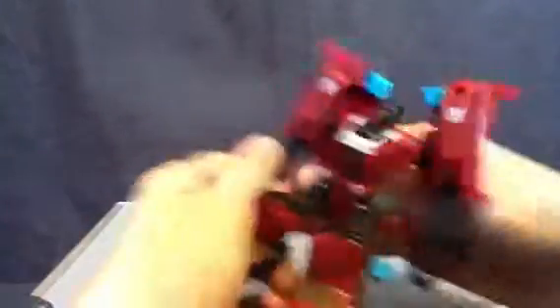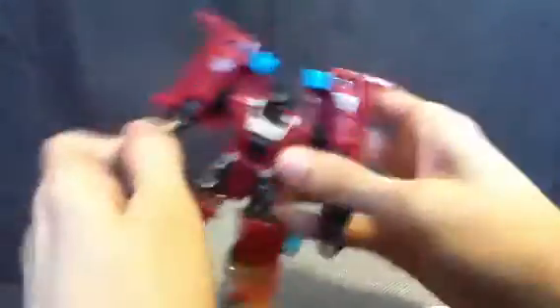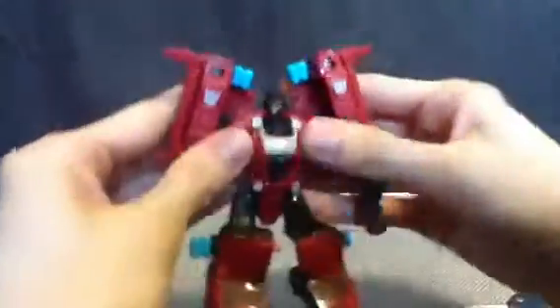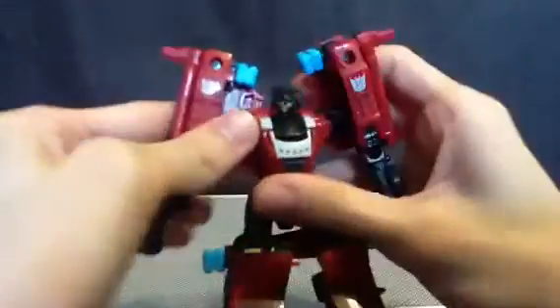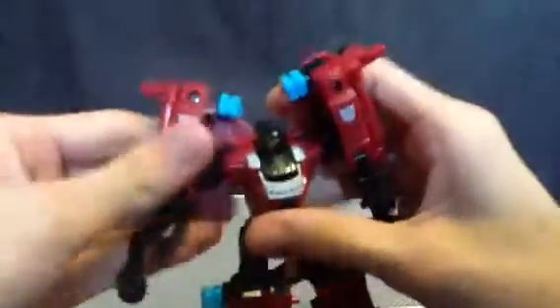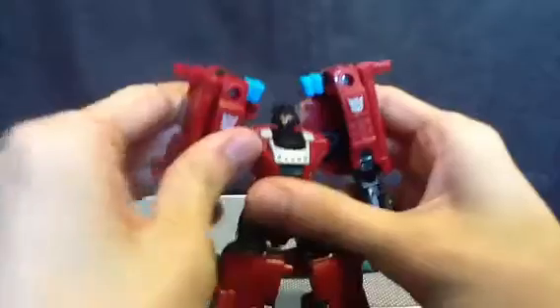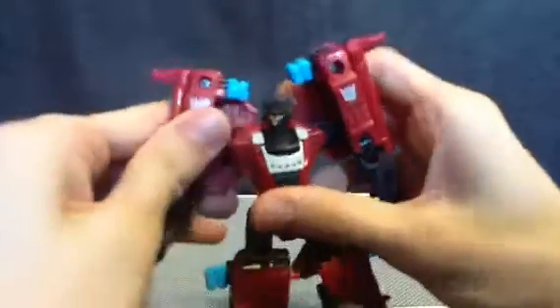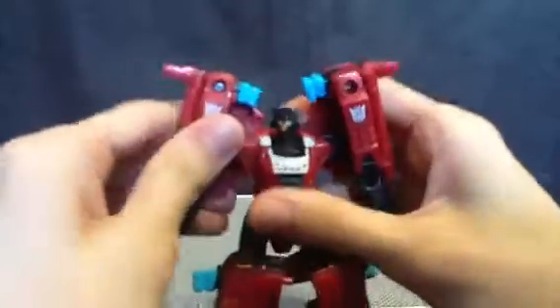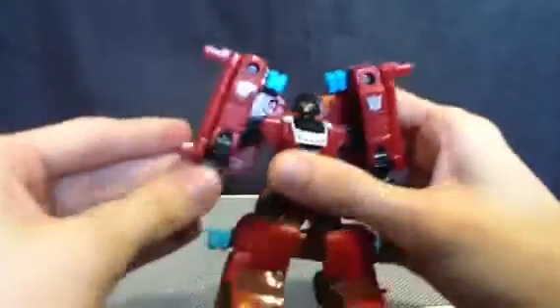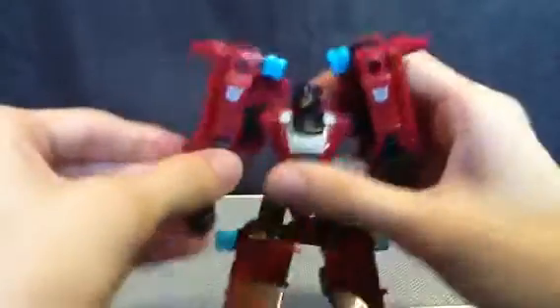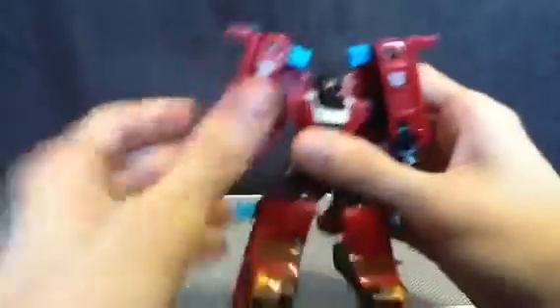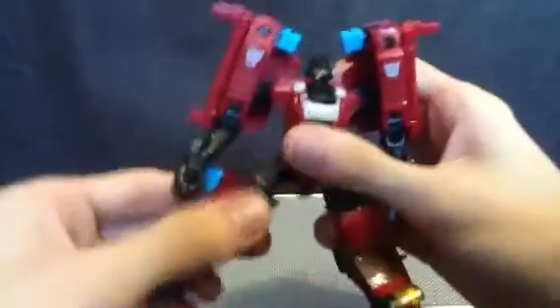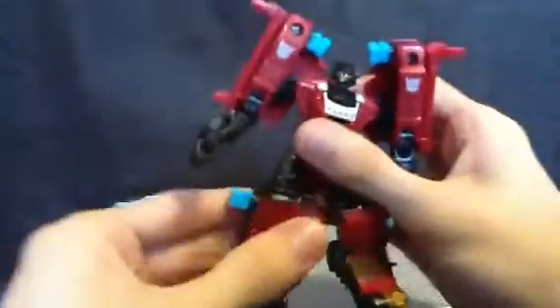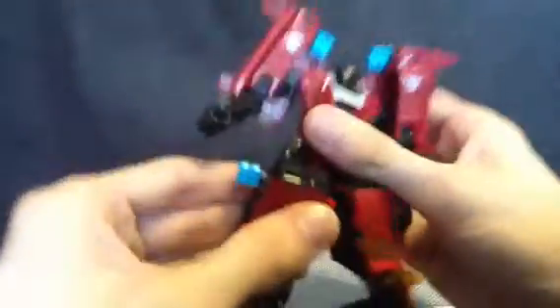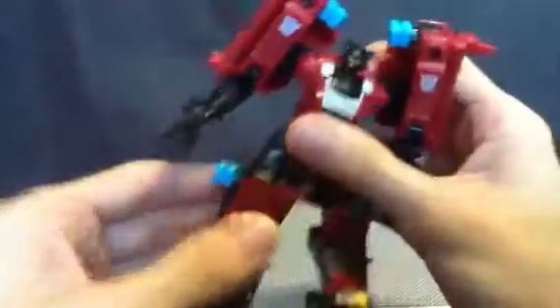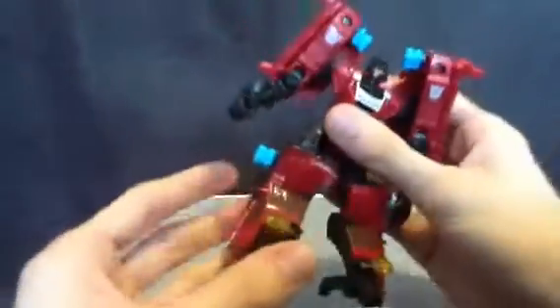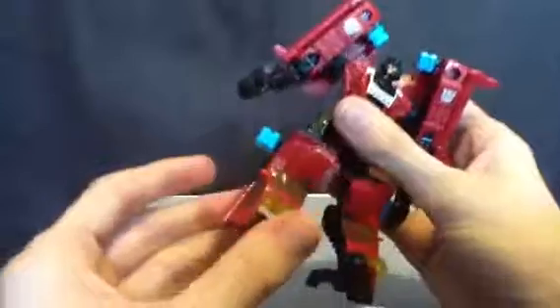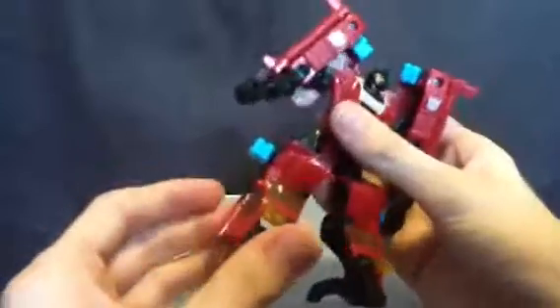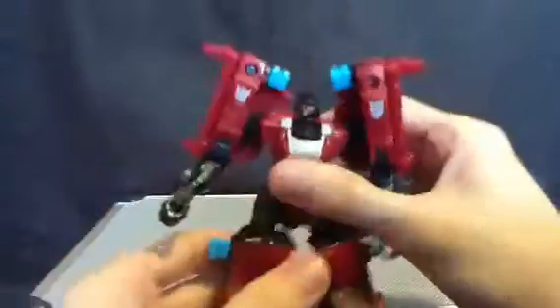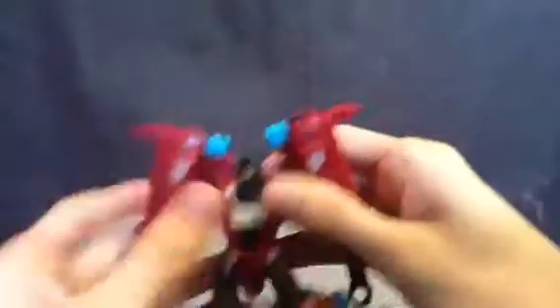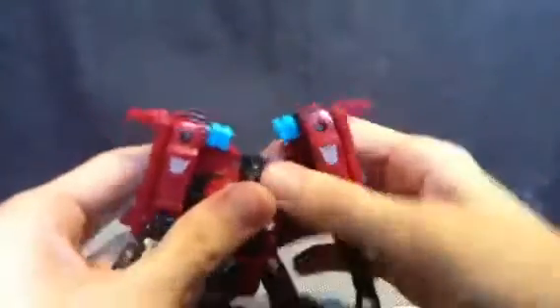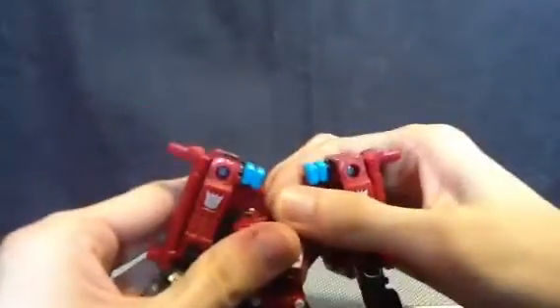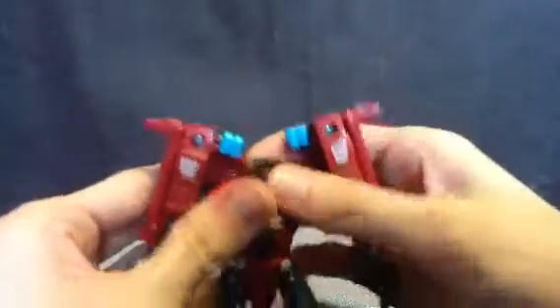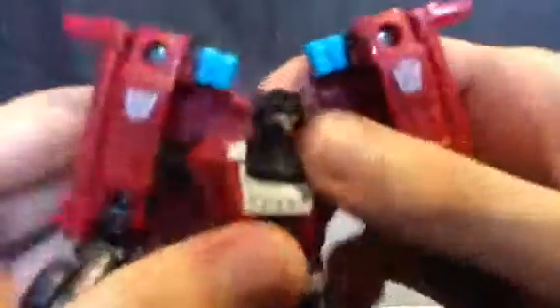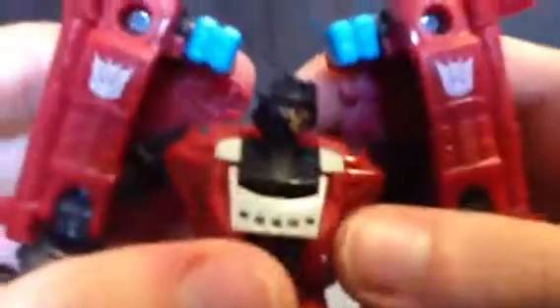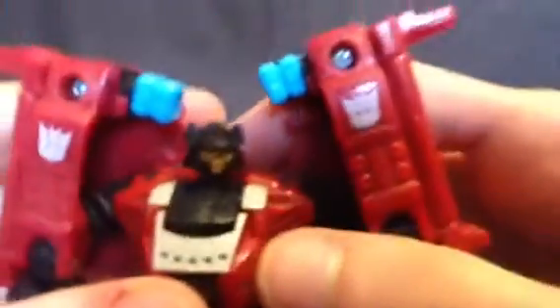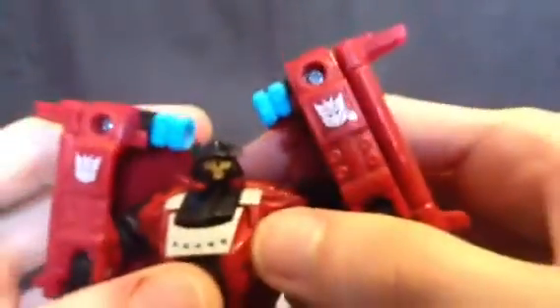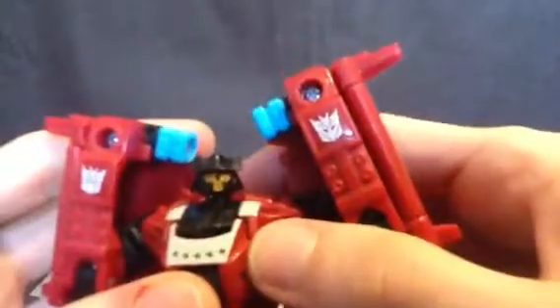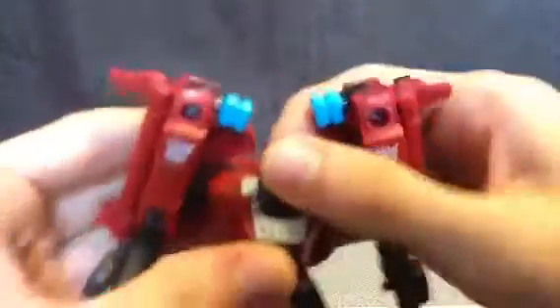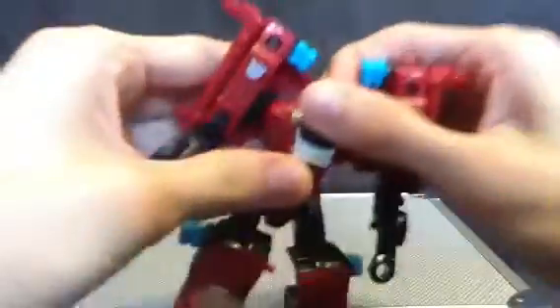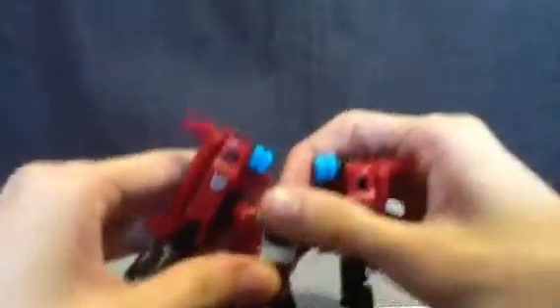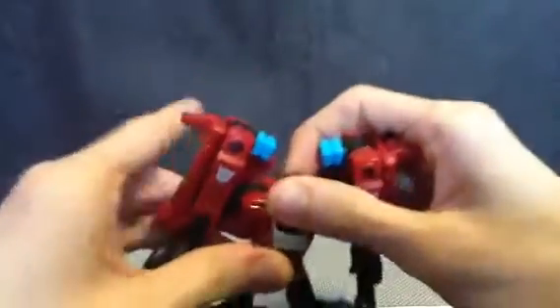Articulation on this guy: he's got some ball joints there, some ball joints there, ball joint there, hinge there, a little bit of foot pivot, and a ball-jointed head. And he's got kind of like a Red Baron-looking helmet going on there.